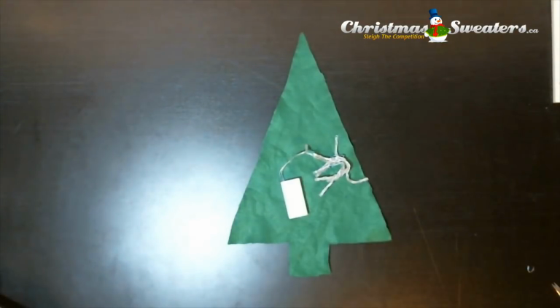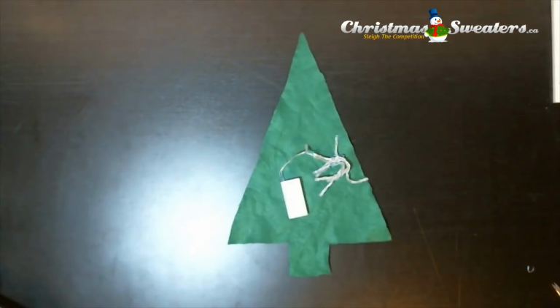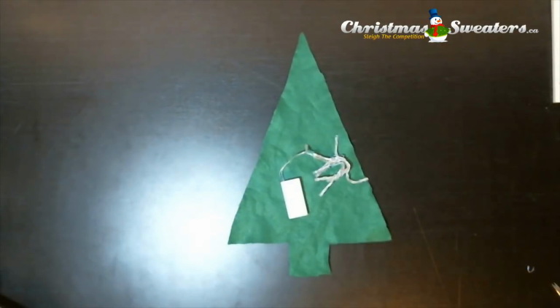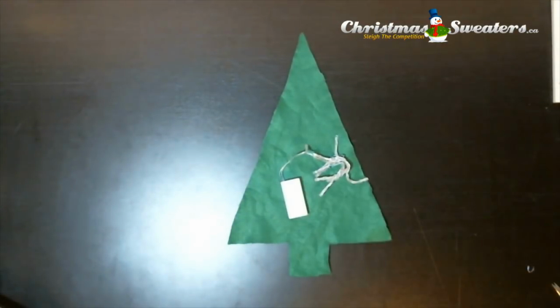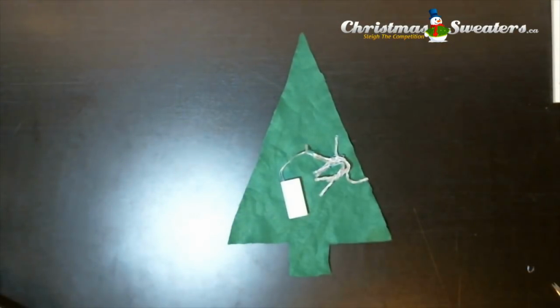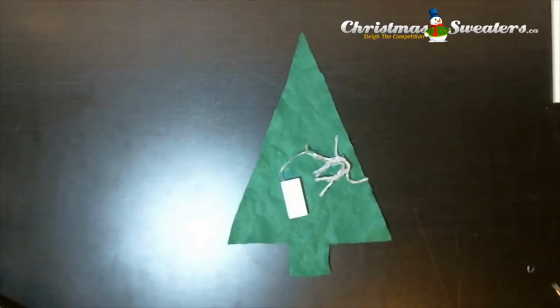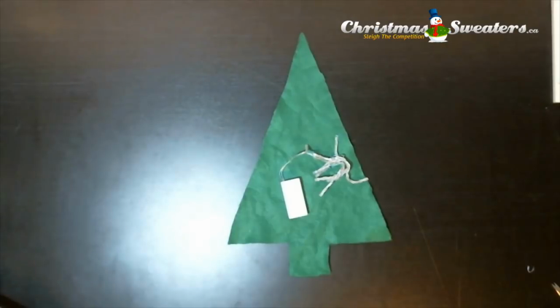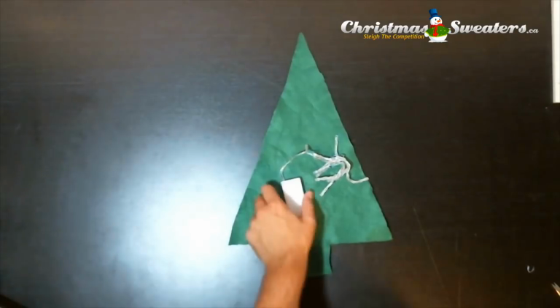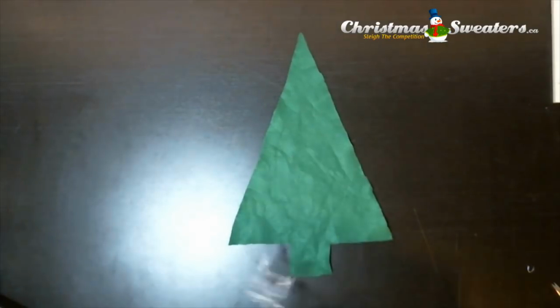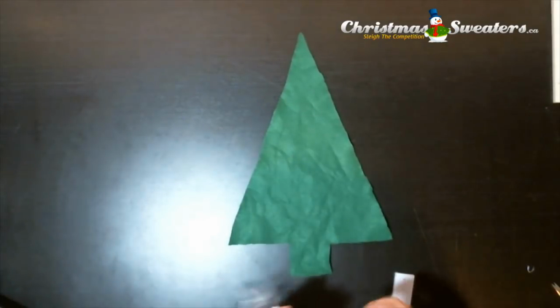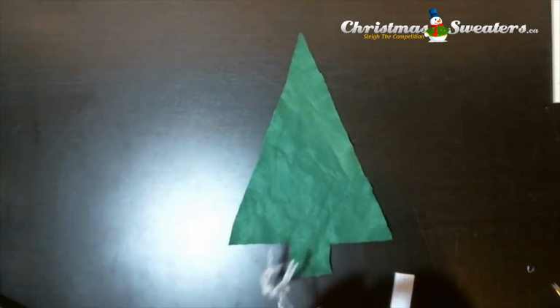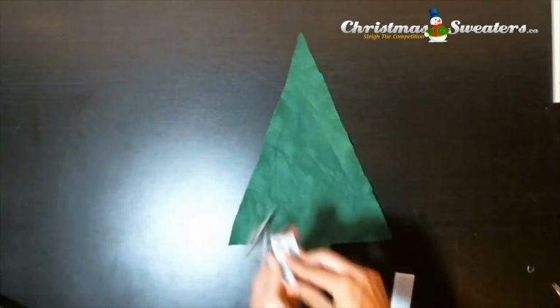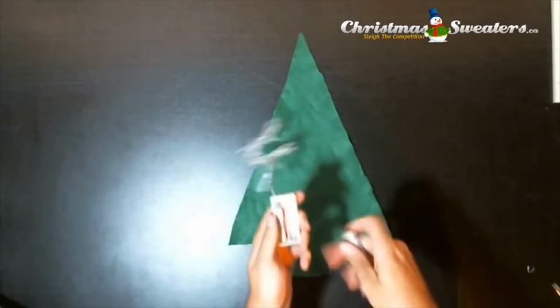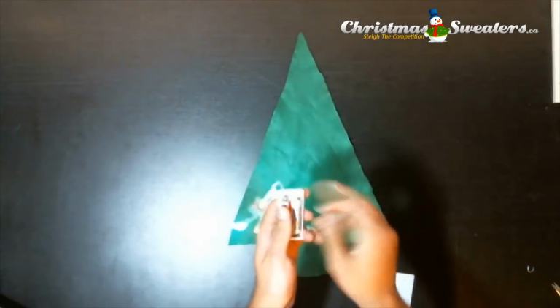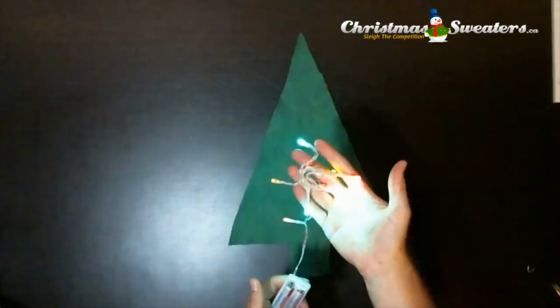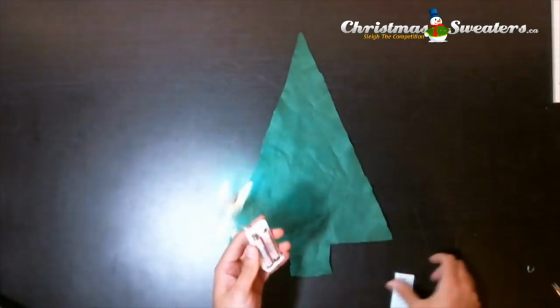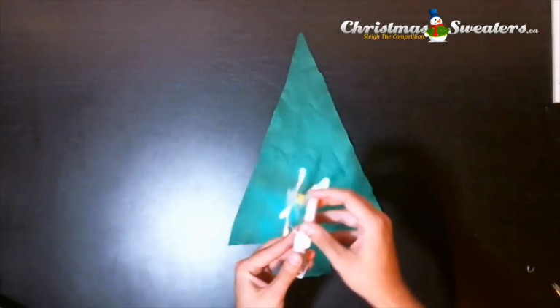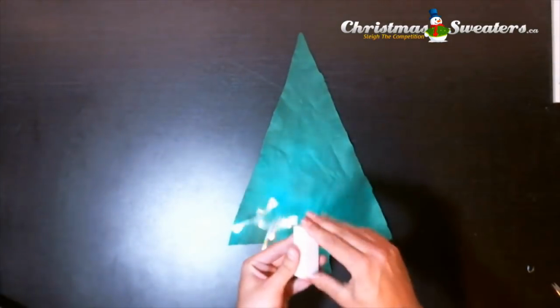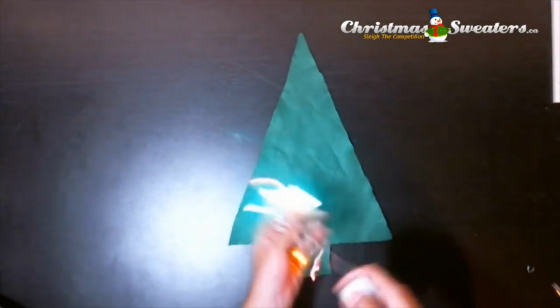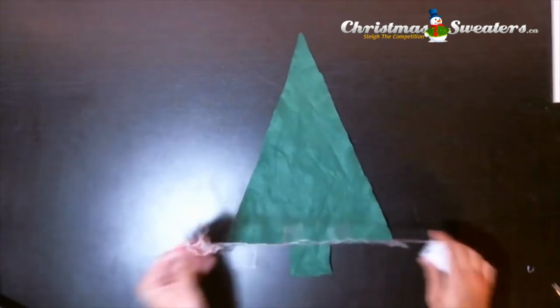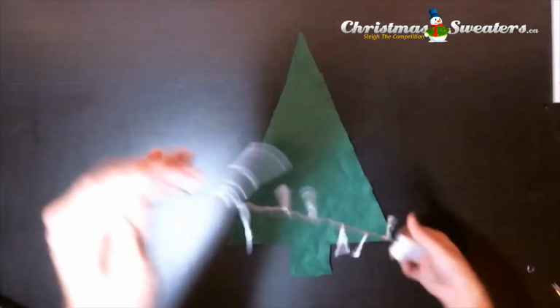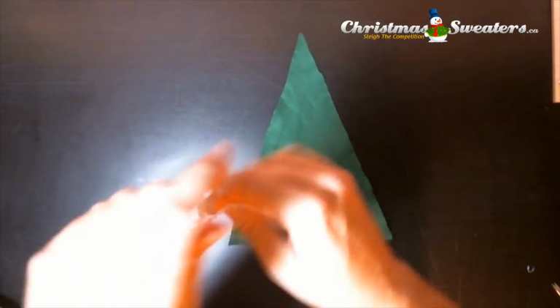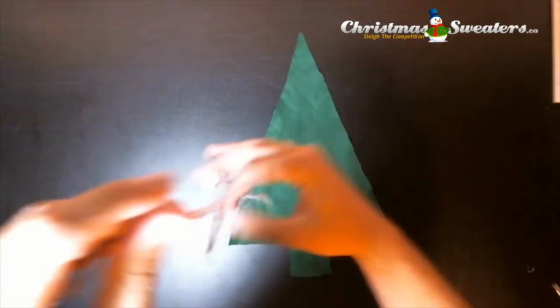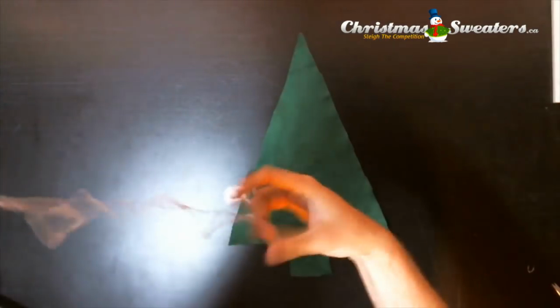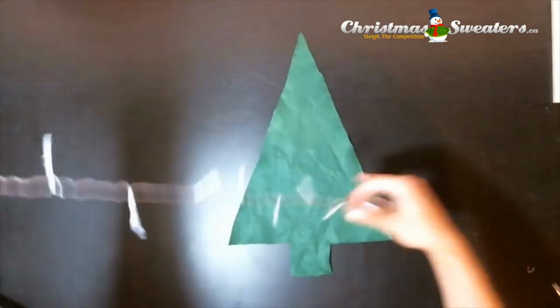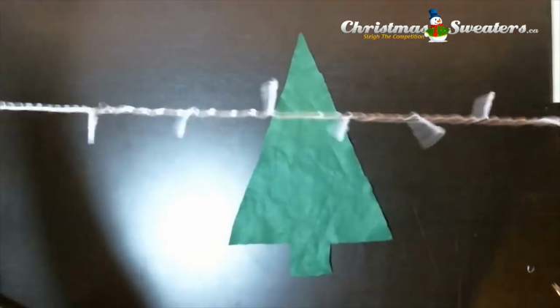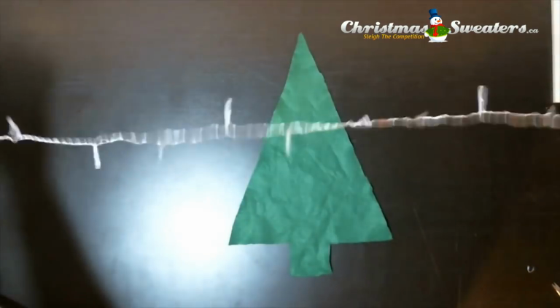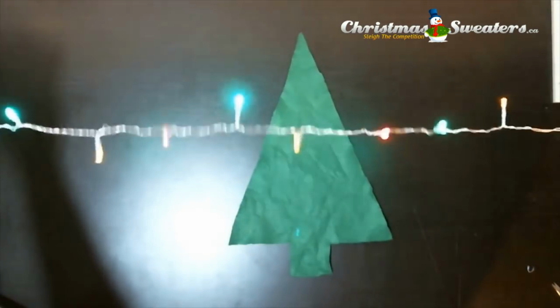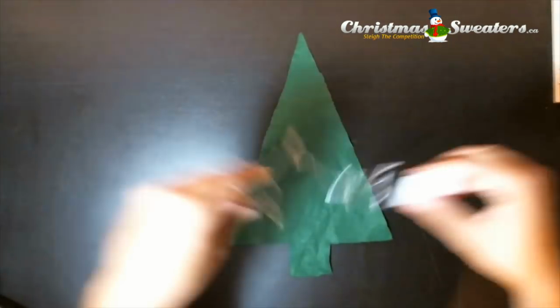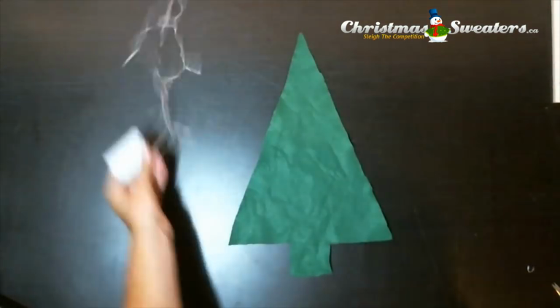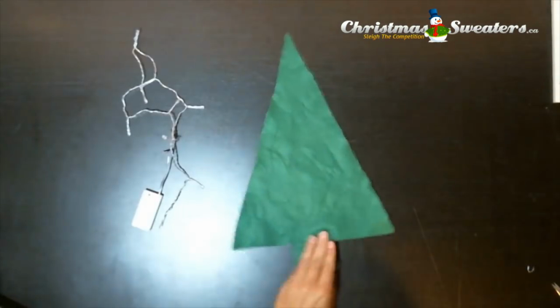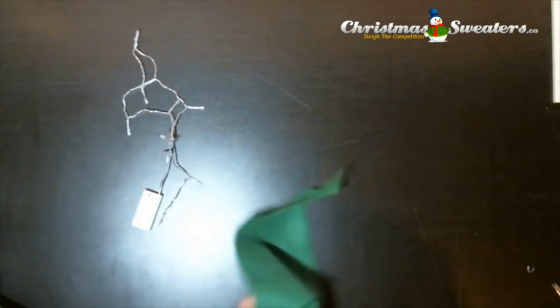That will get you to bring out the 10 LED light kit from christmasweaters.ca. Go ahead and add 2 AA batteries, and once you've done that, stretch the cord out so that it doesn't bunch on you when you're applying it to the tree.